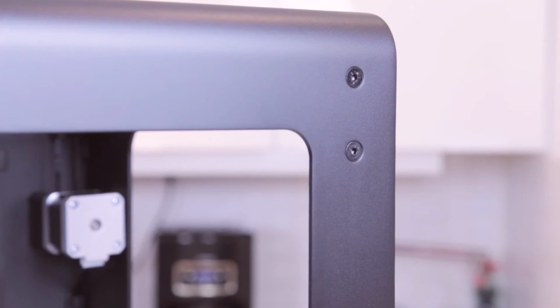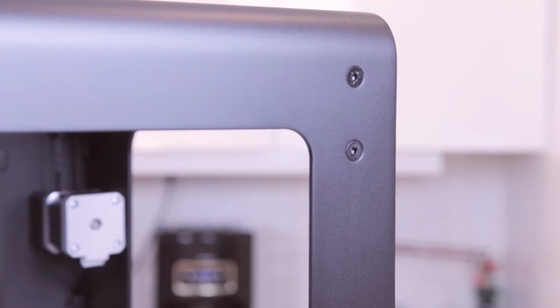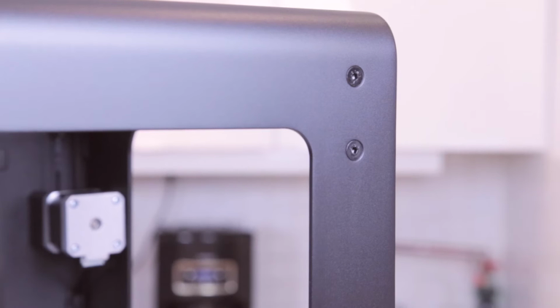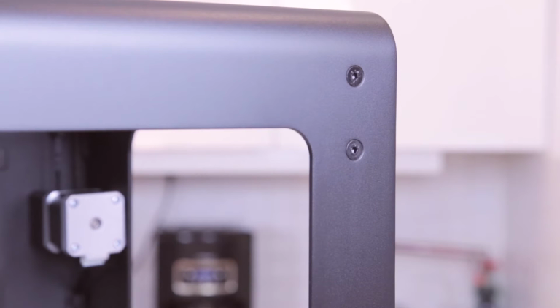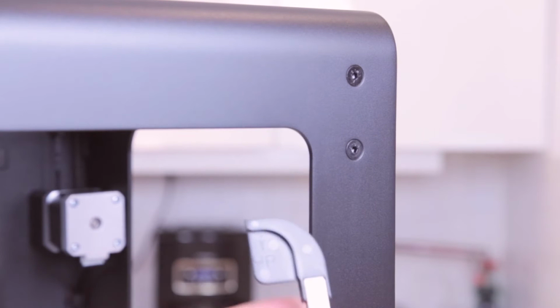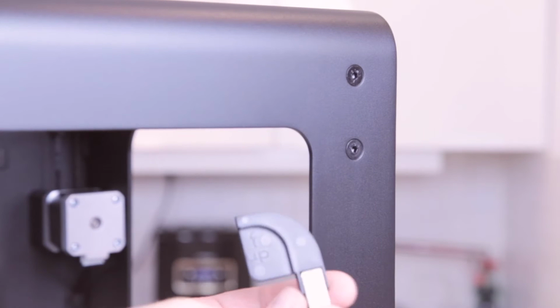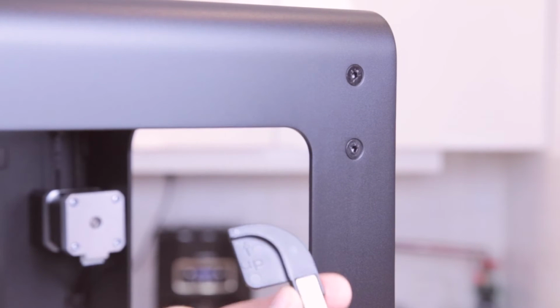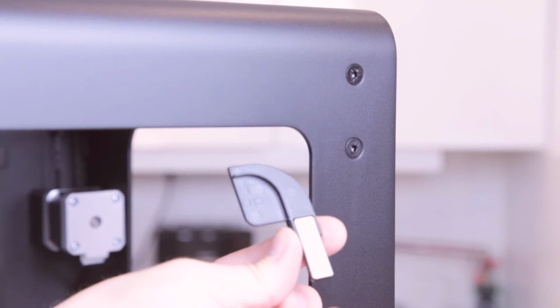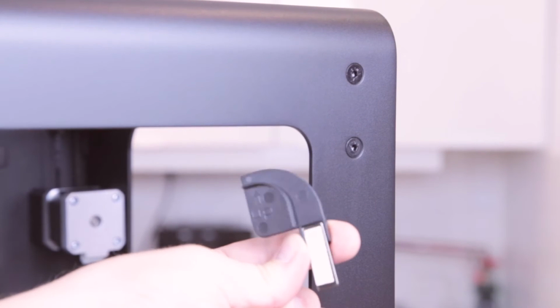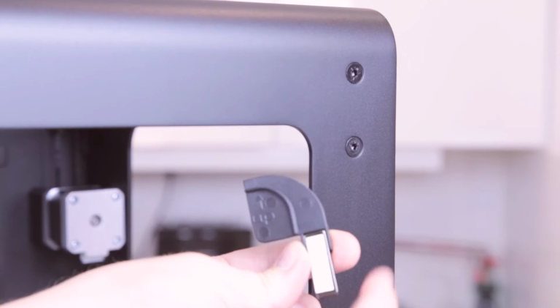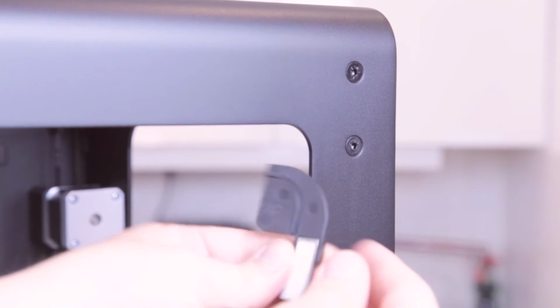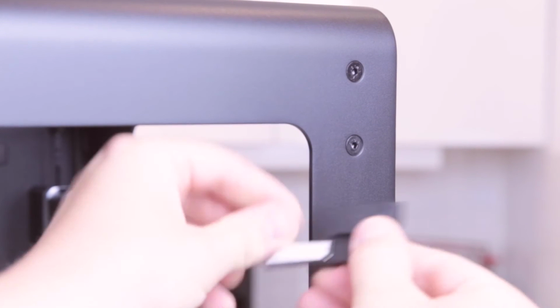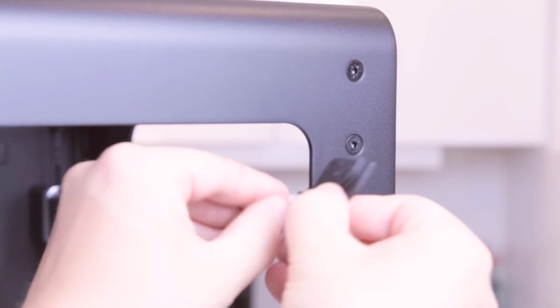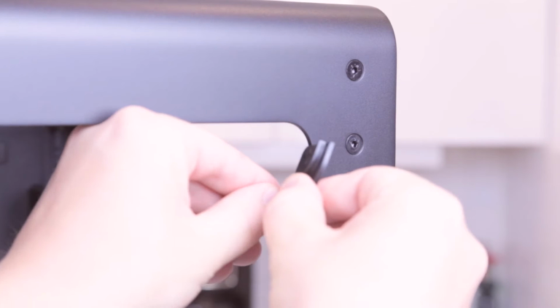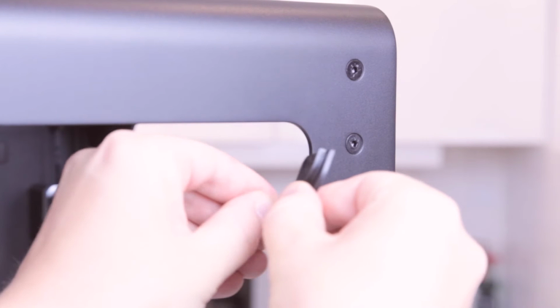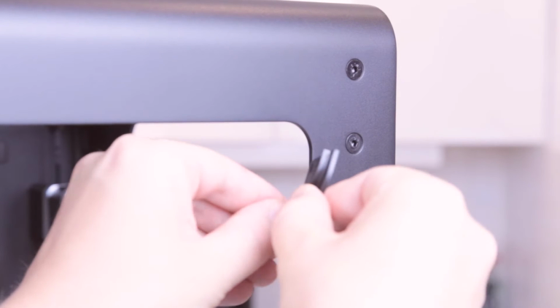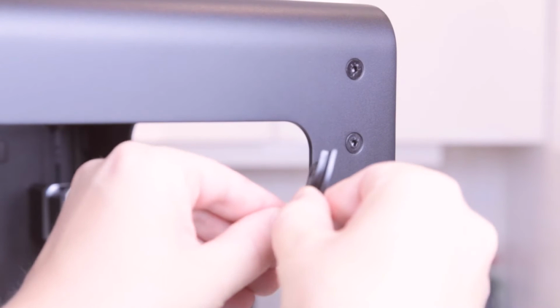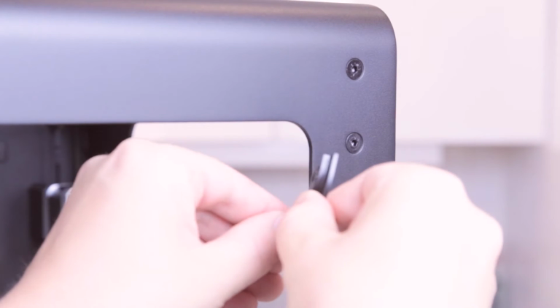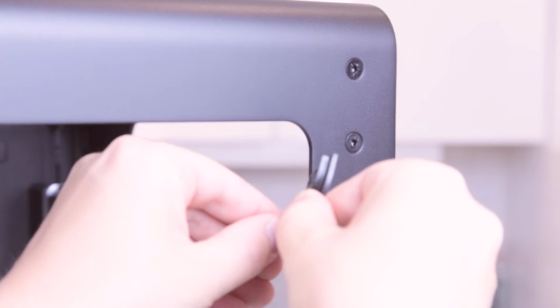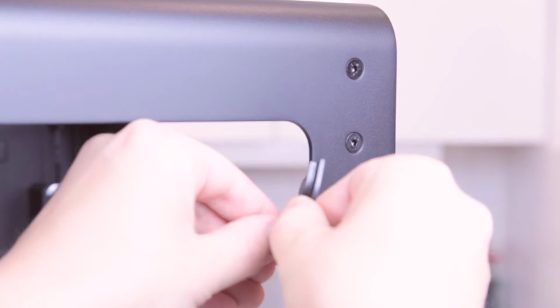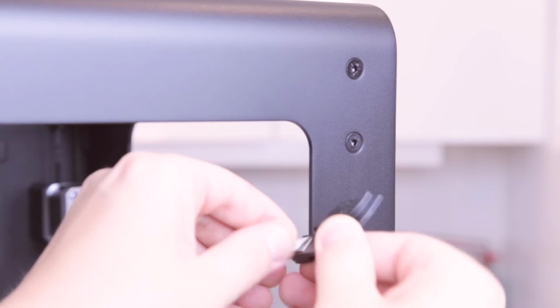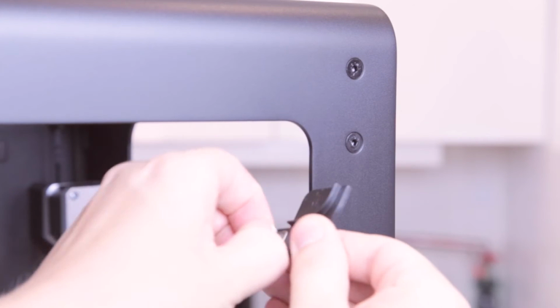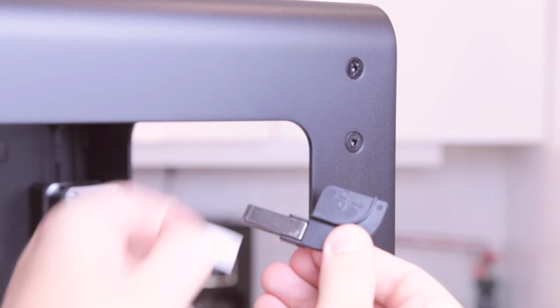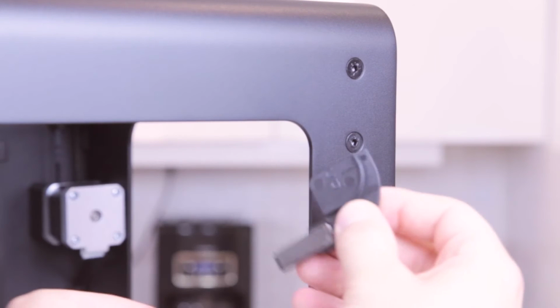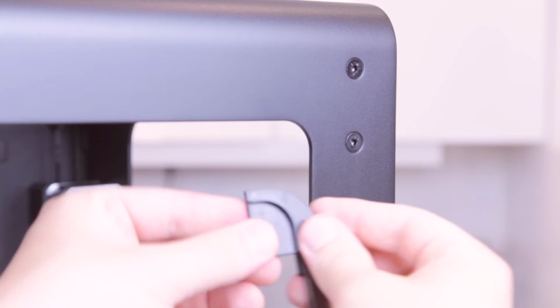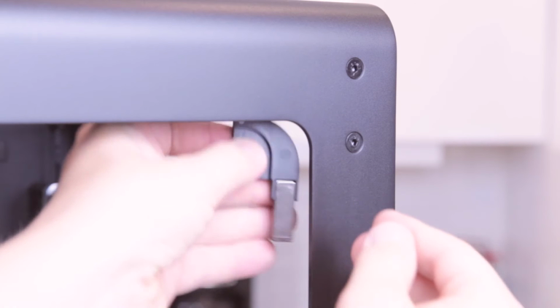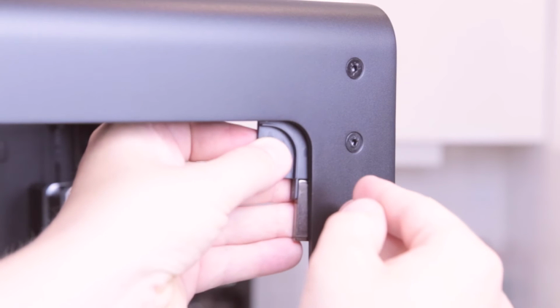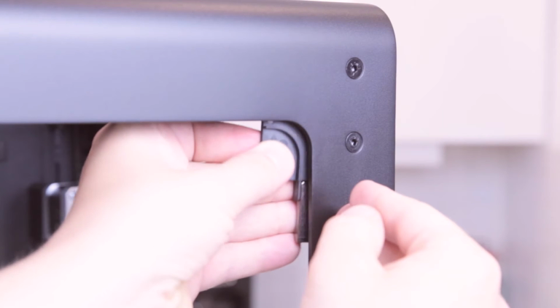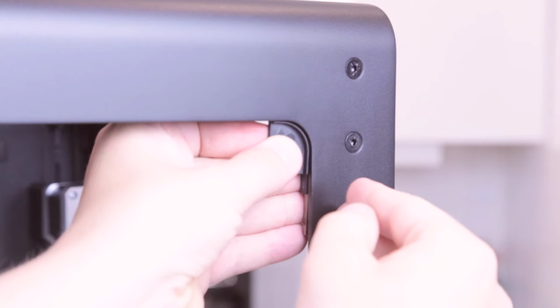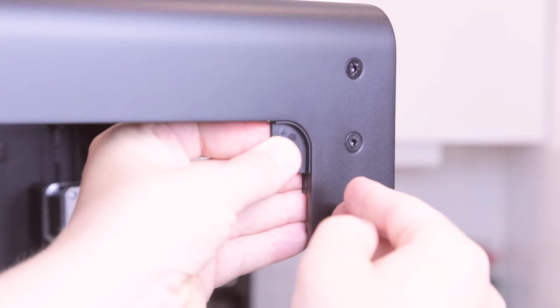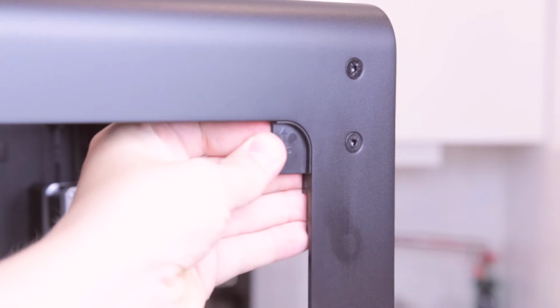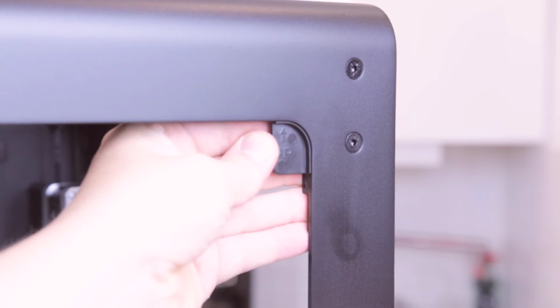We'll do the same thing up here. We'll take the piece up, put in the magnets and take off the protective coating. Like so, and we'll place this here.